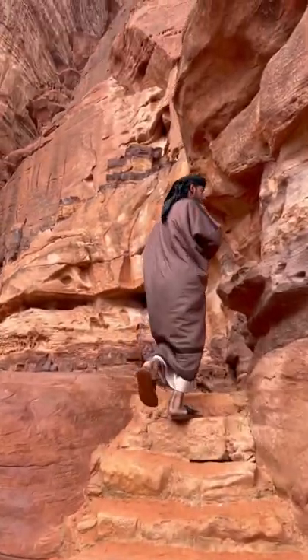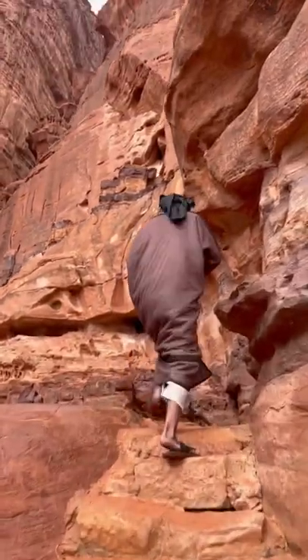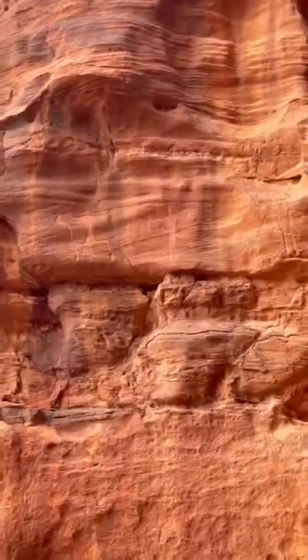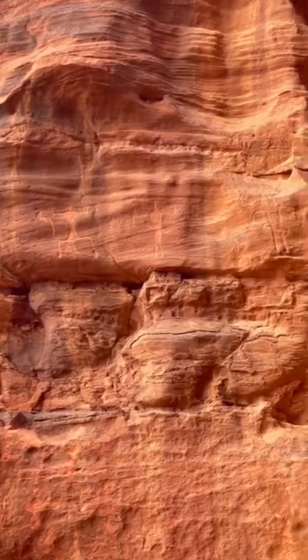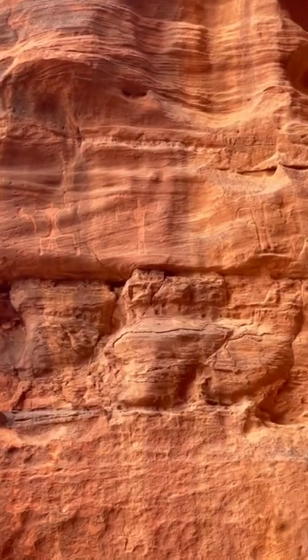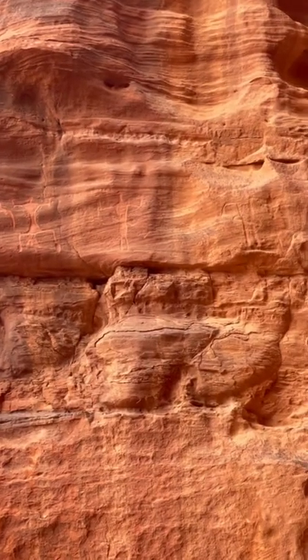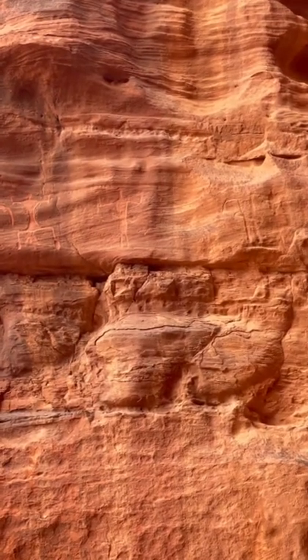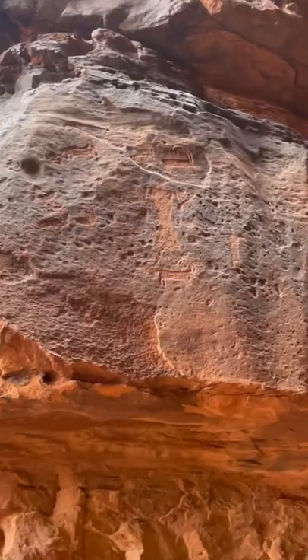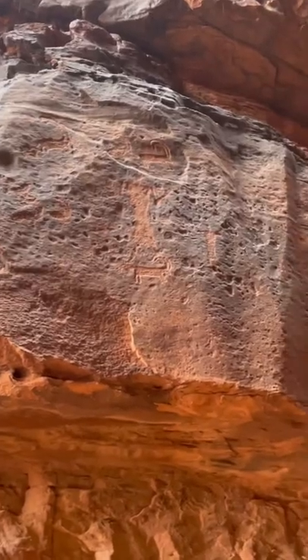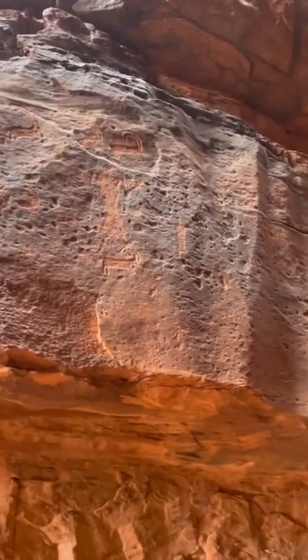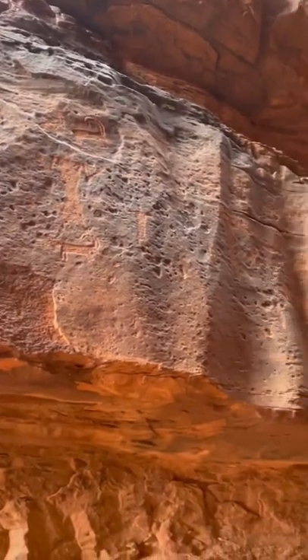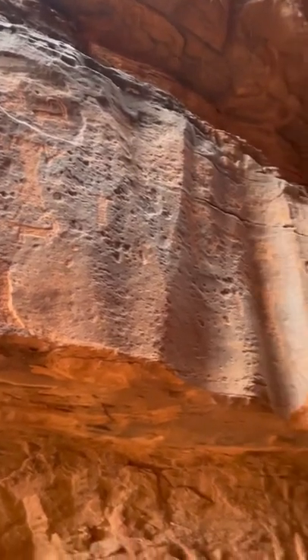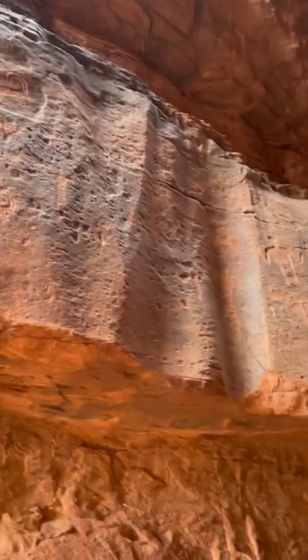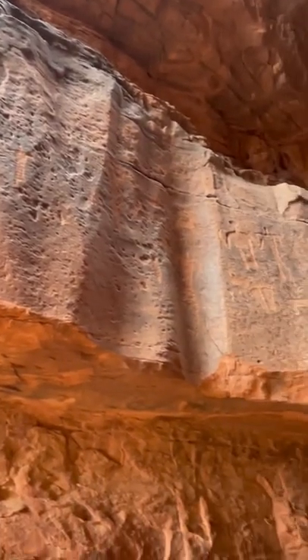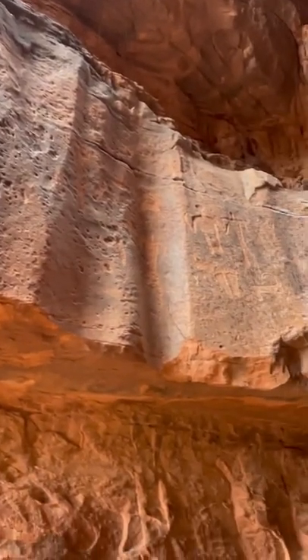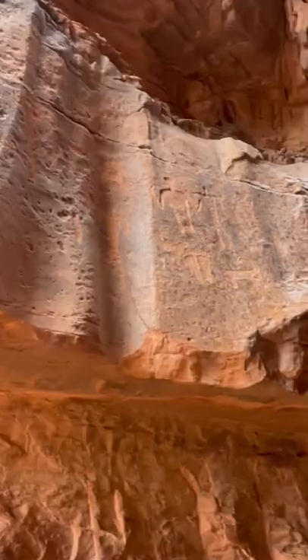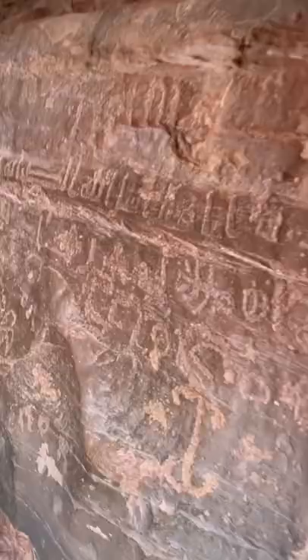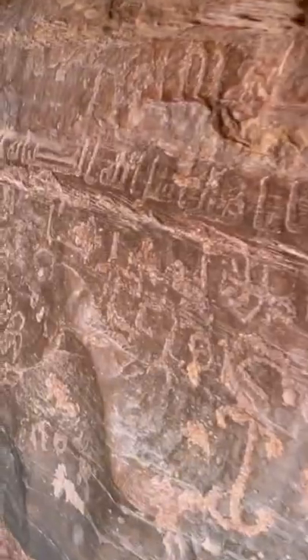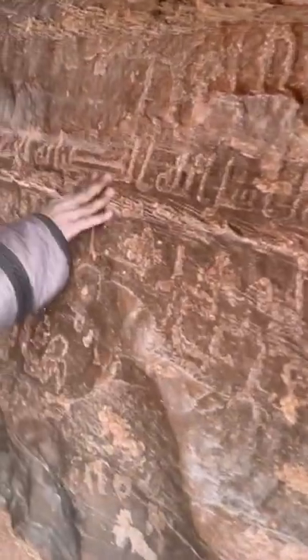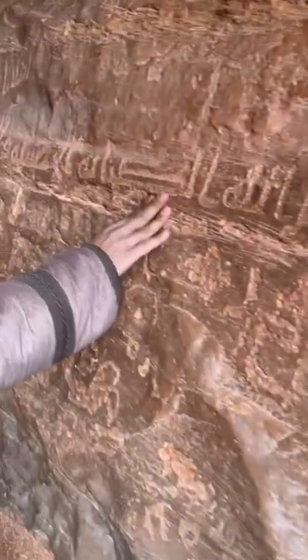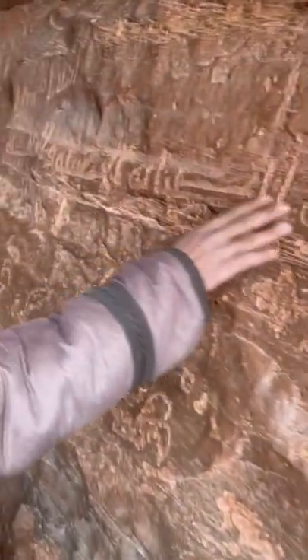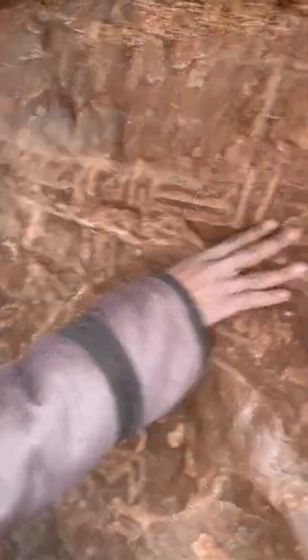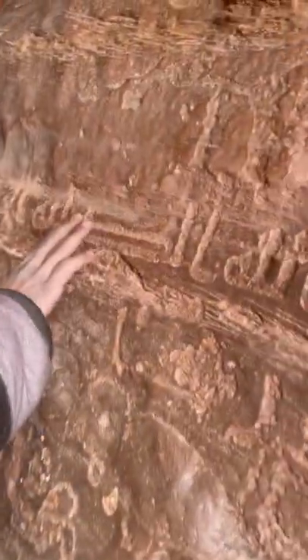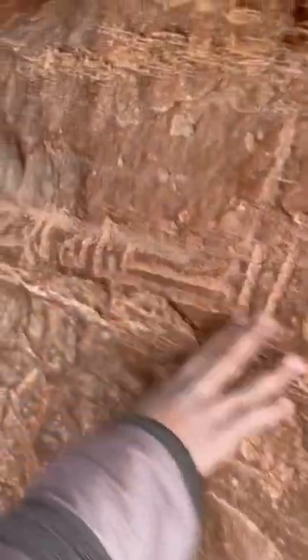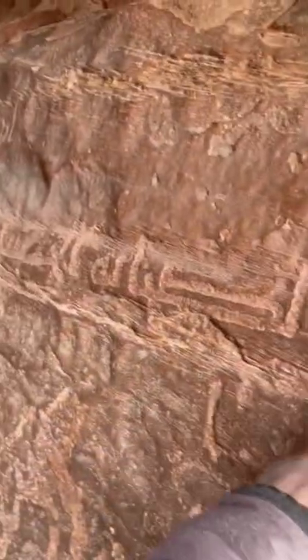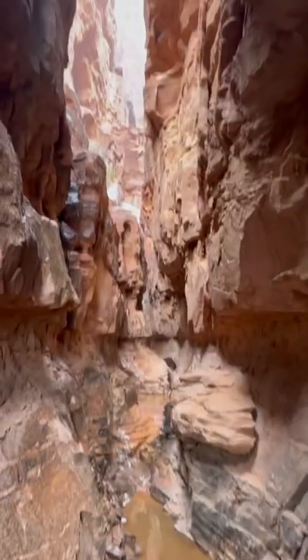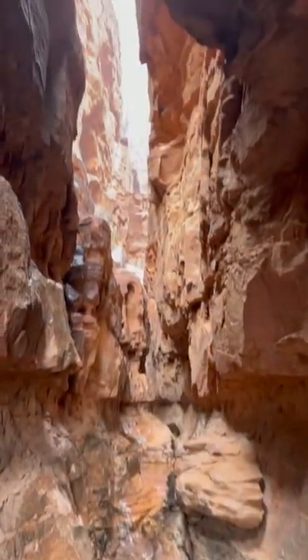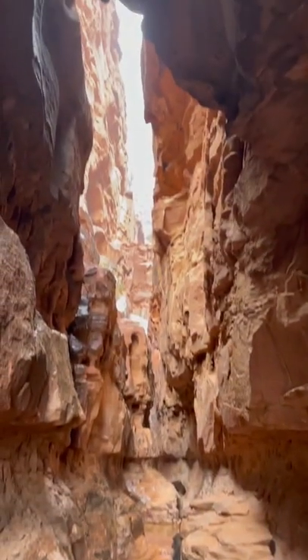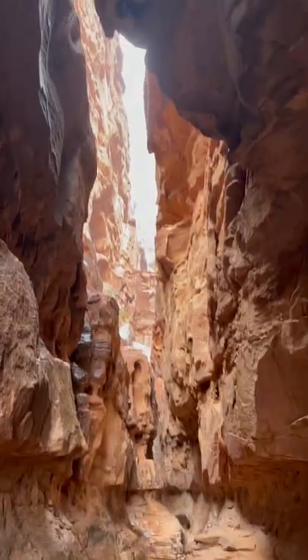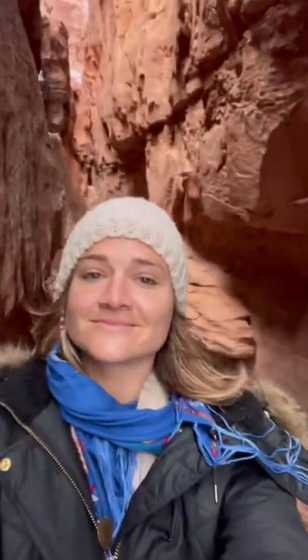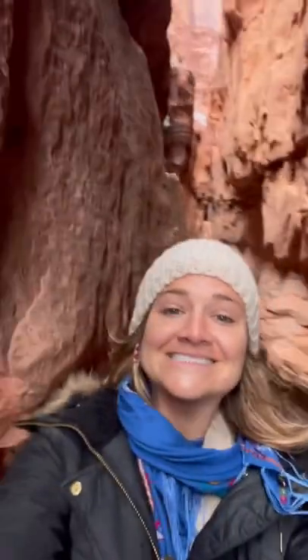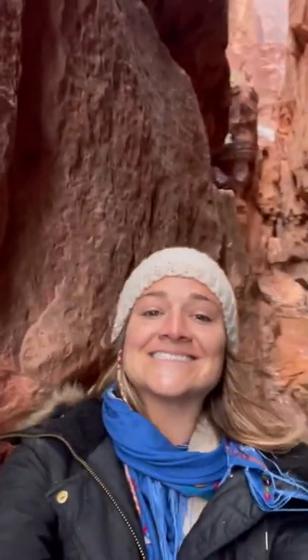The first stop was a narrow canyon with old petroglyphs and inscriptions. You can see these ancient pictures inside the rocks and some old Kufic Arabic inscriptions here. You can tell it's ancient because there's no dots in the Arabic. Here's the little canyon.